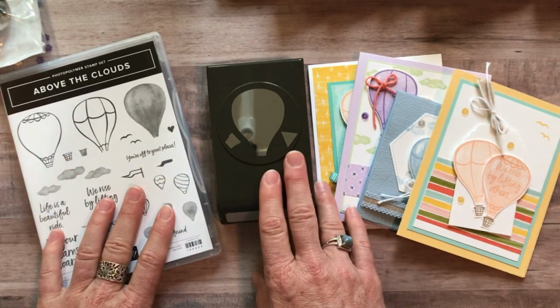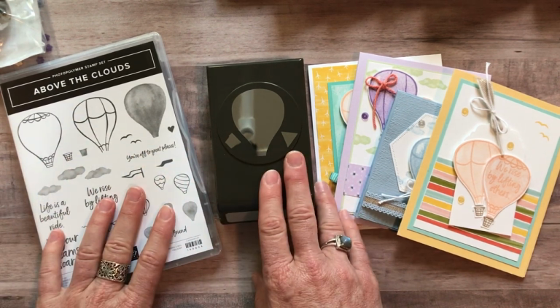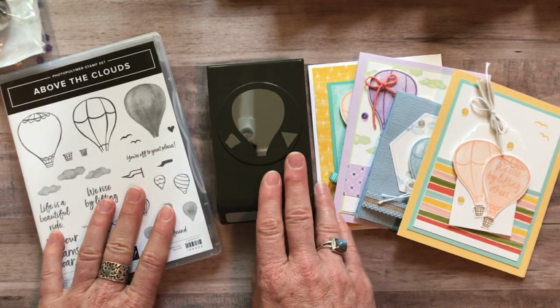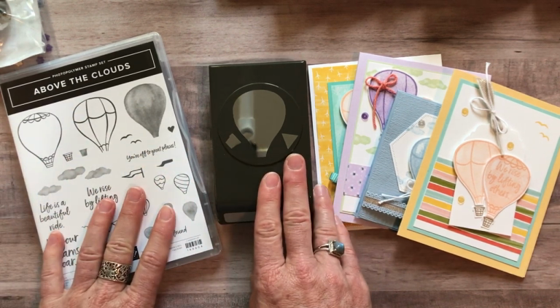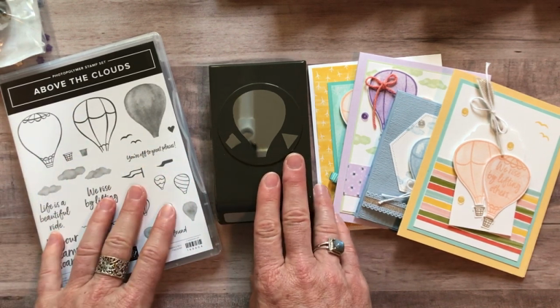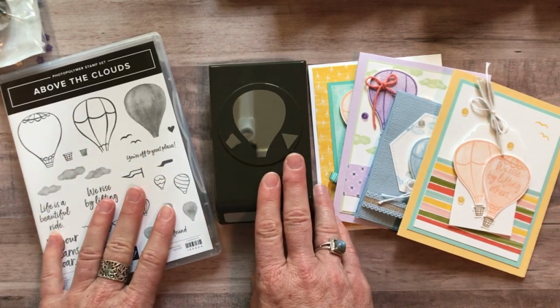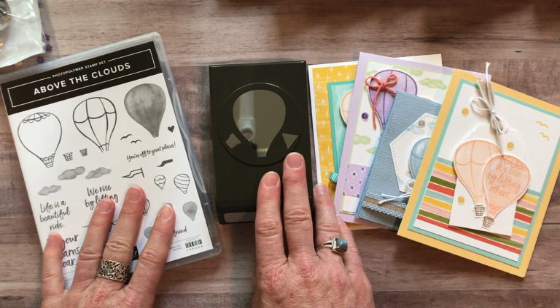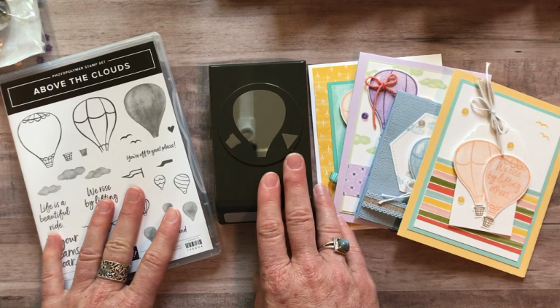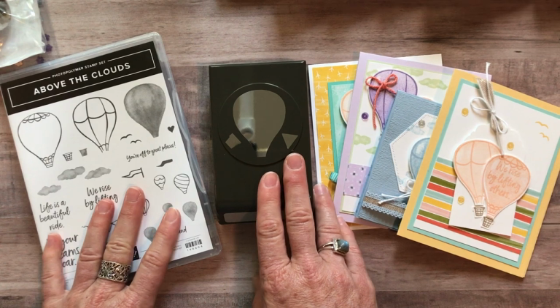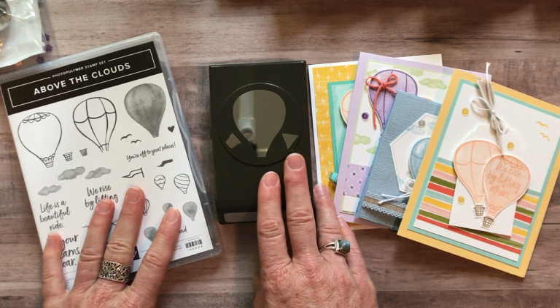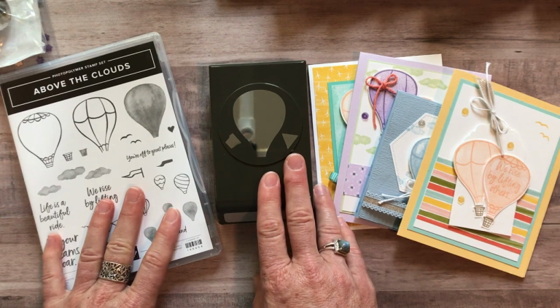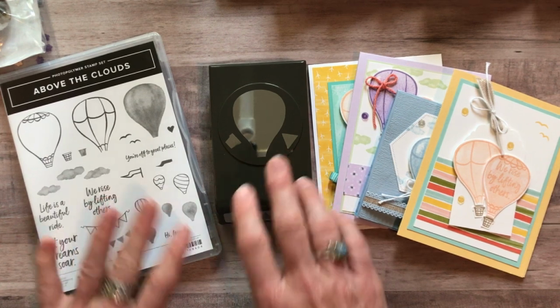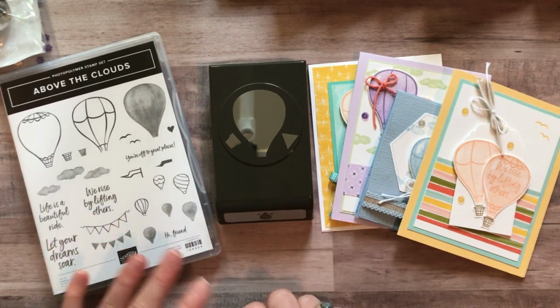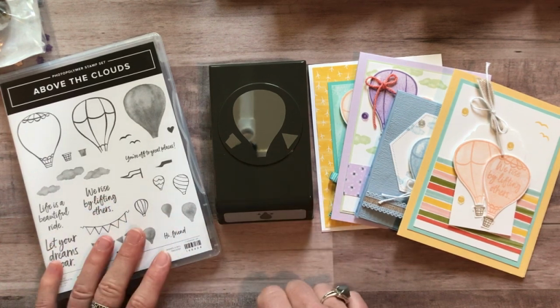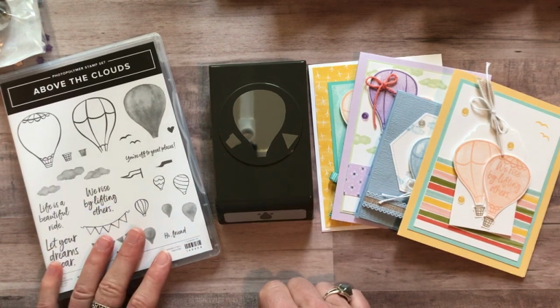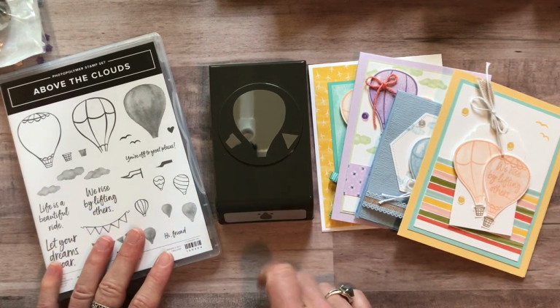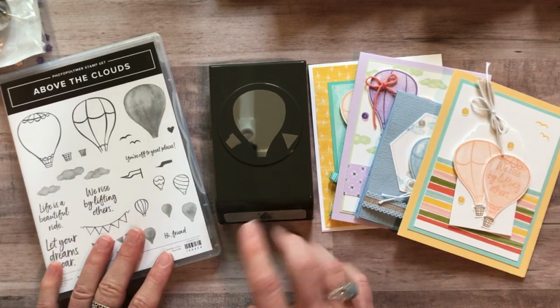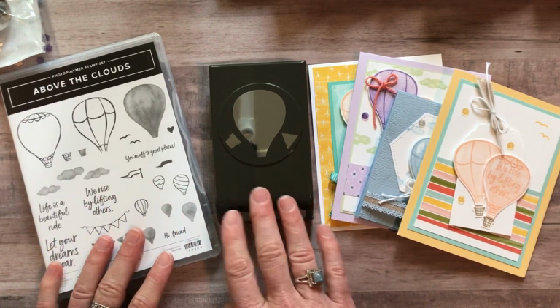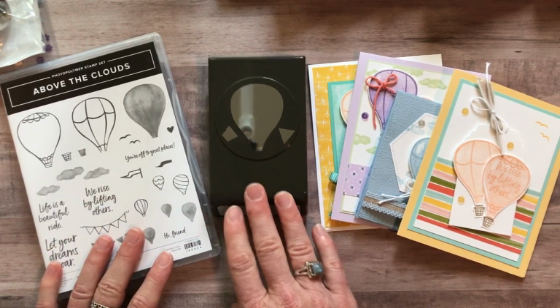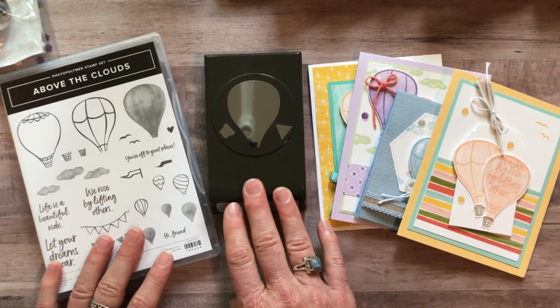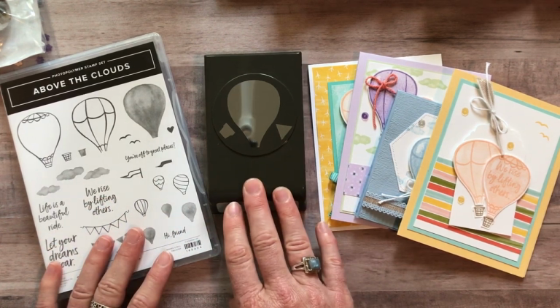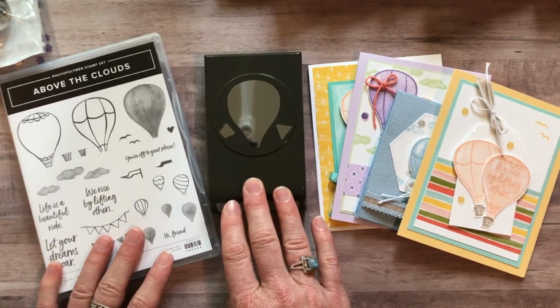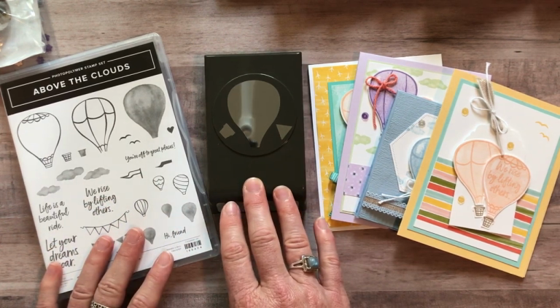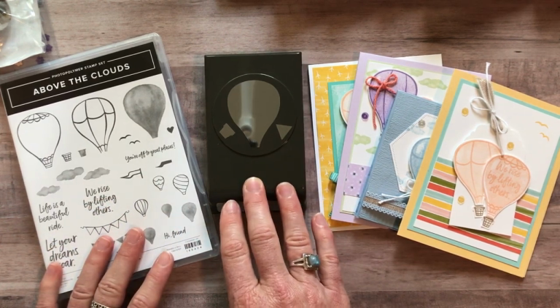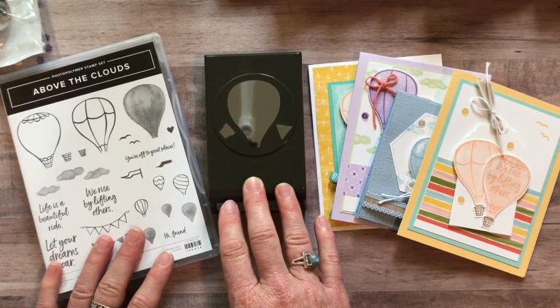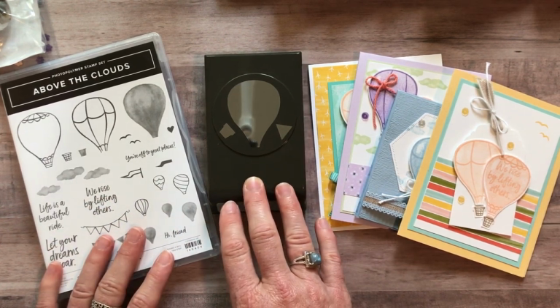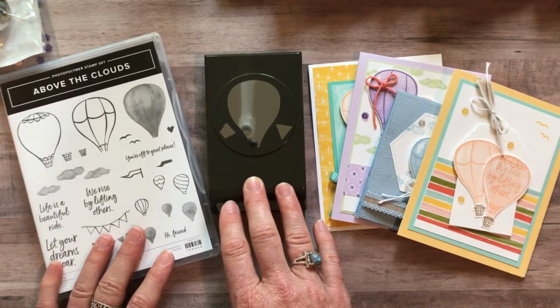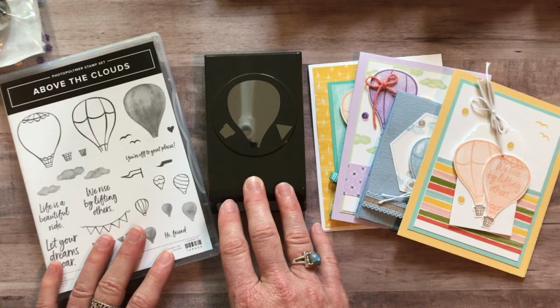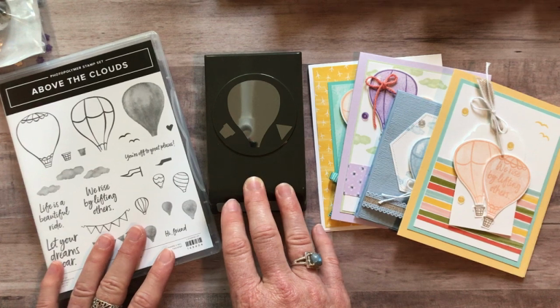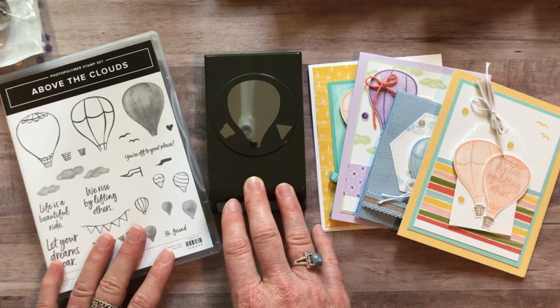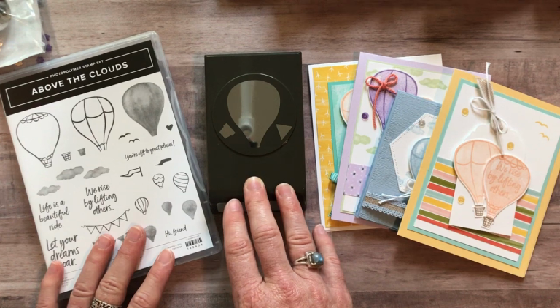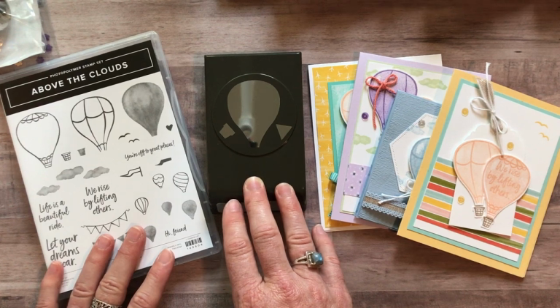Registration ends on Friday, June 21st, and the expected shipping date of these kits is Wednesday, July 3rd.